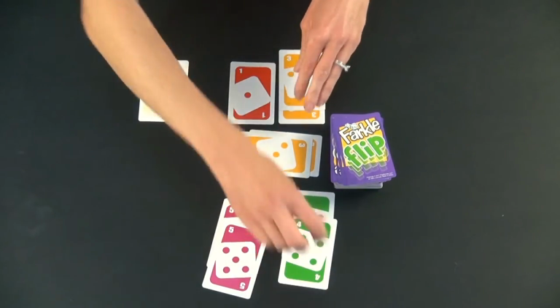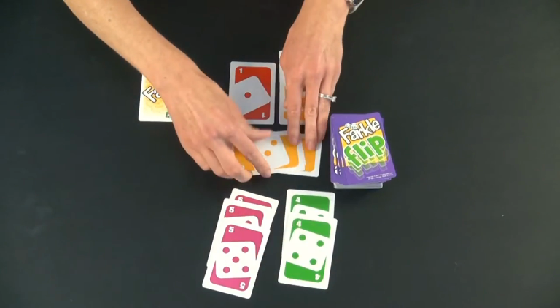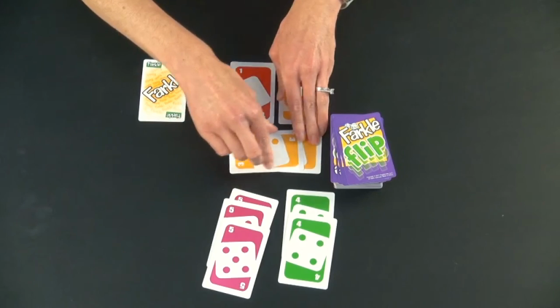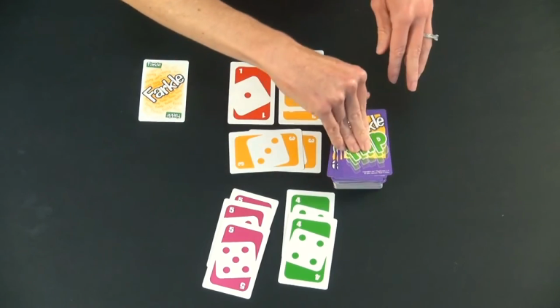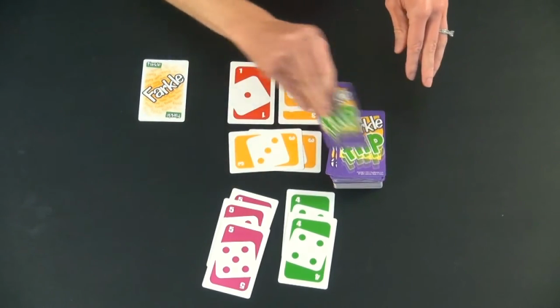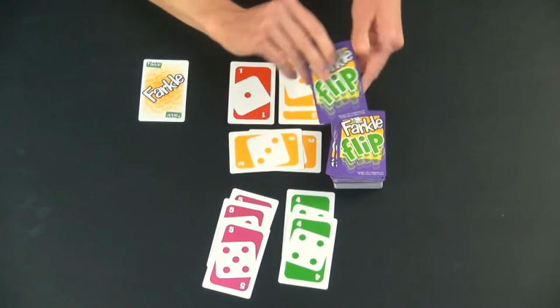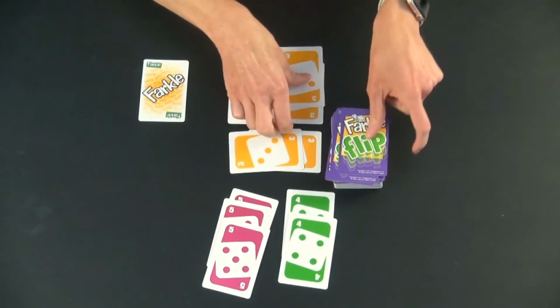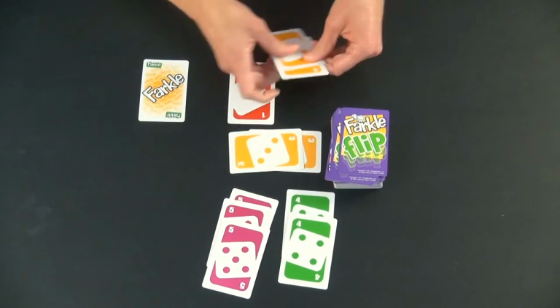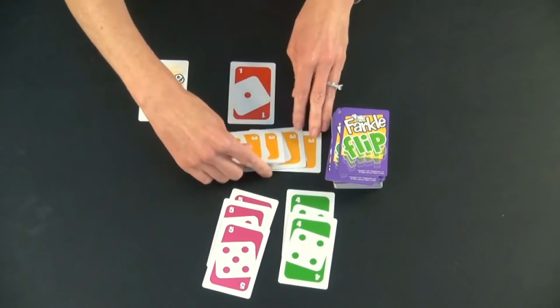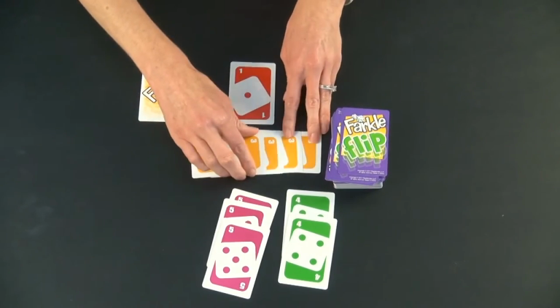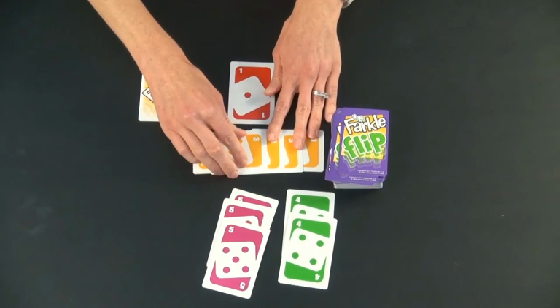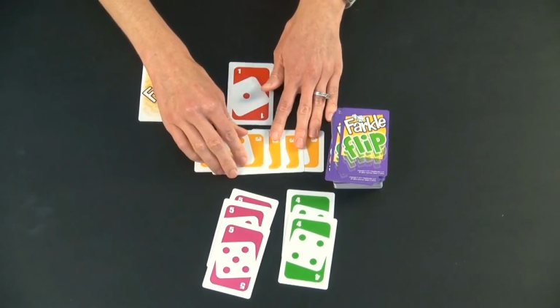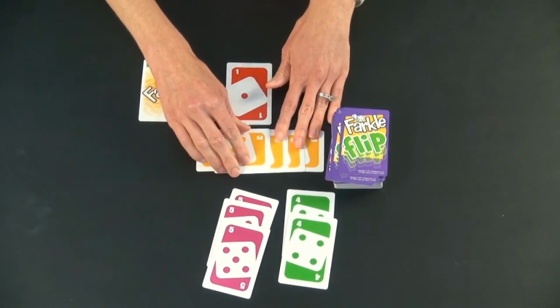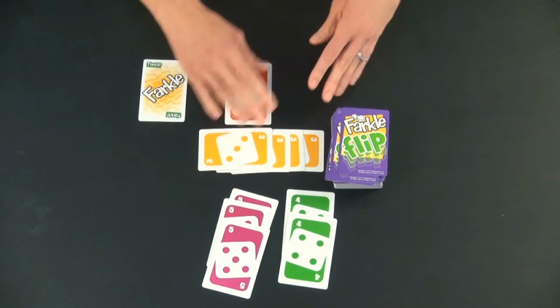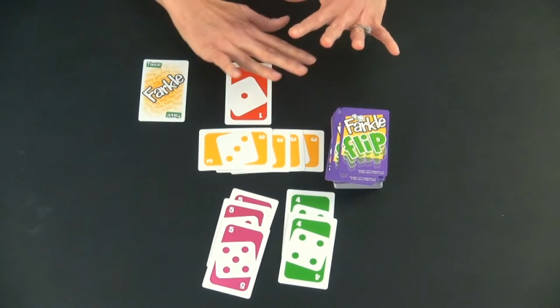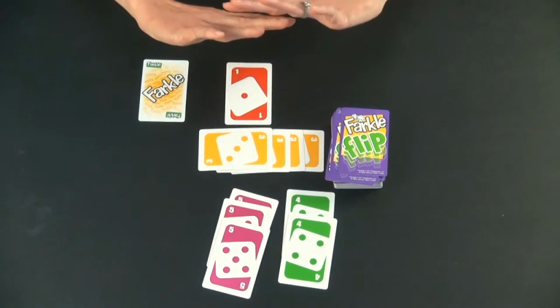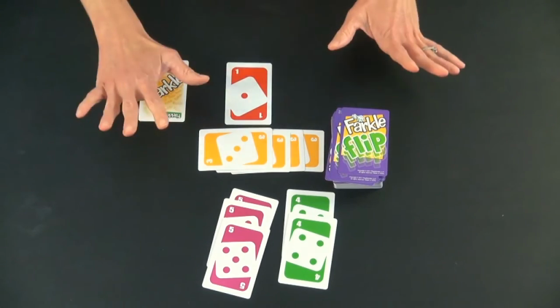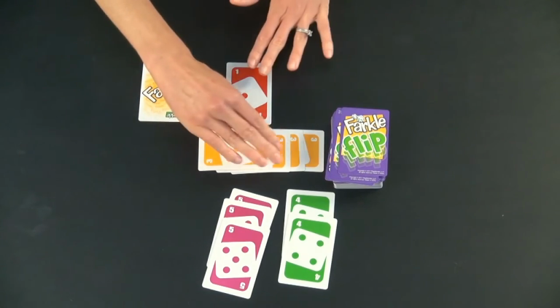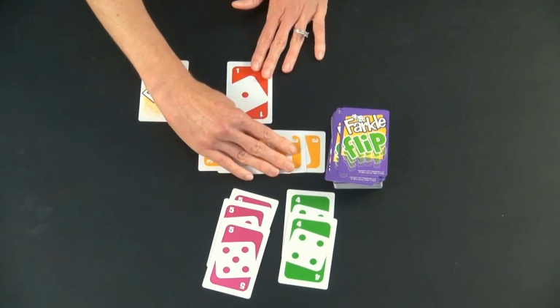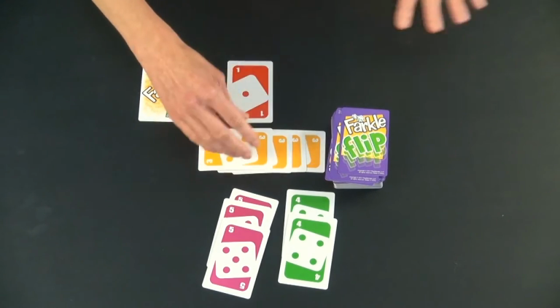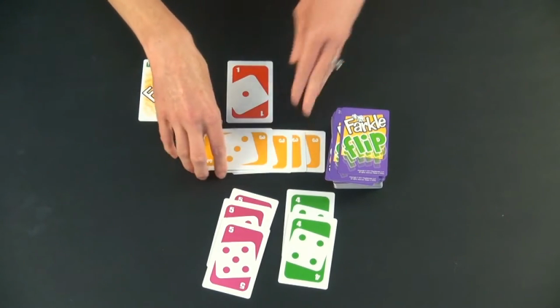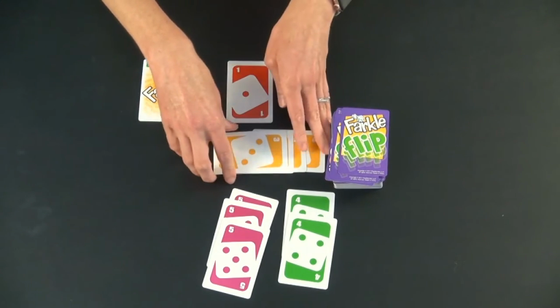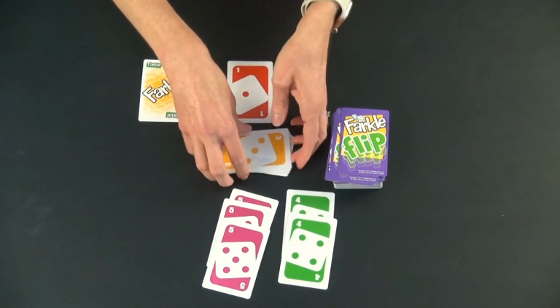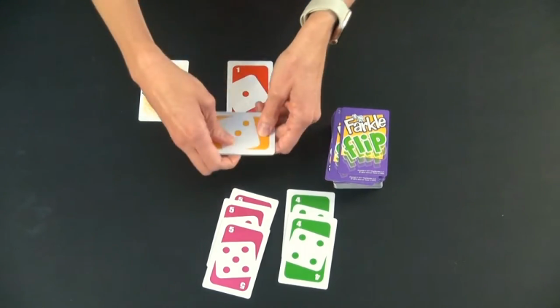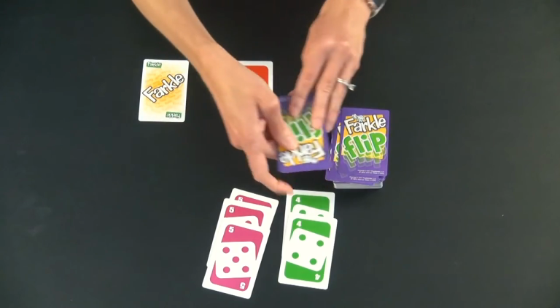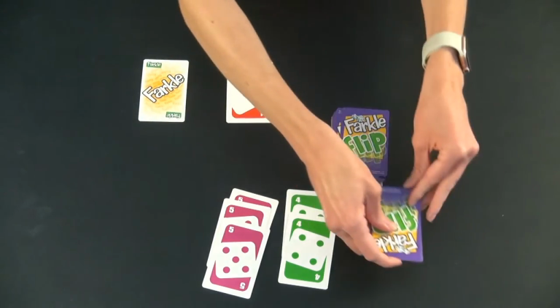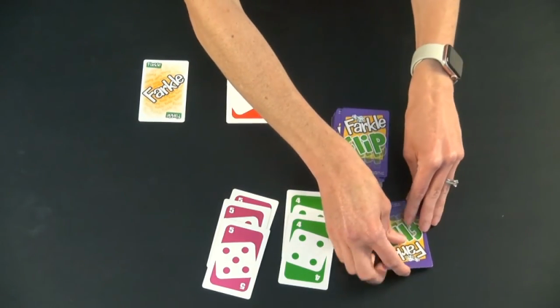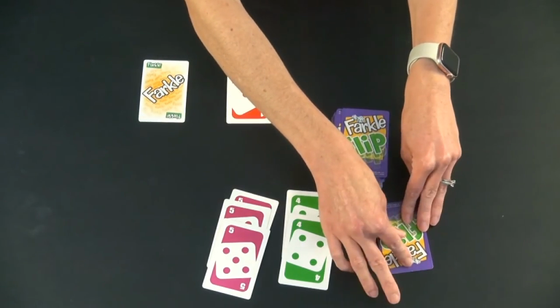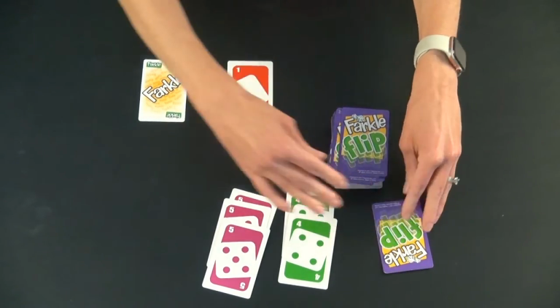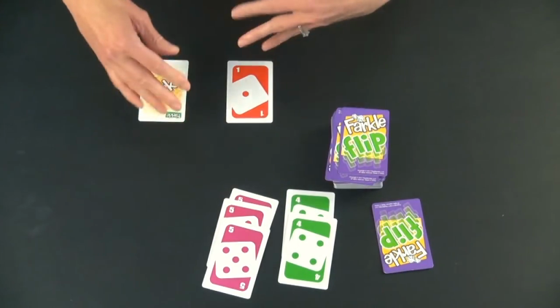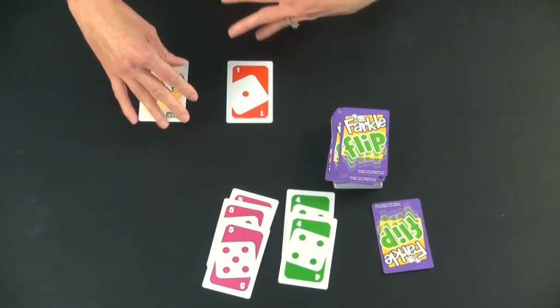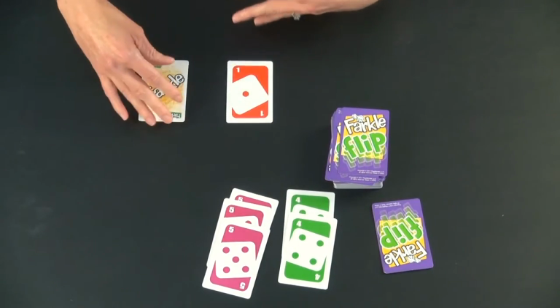So let's say they had four threes in the middle, and they decide: okay, I'm out. I'm going to score this. I have a thousand points. If you score, you take the cards, put them face down in front of you, and then it's the next person's turn.